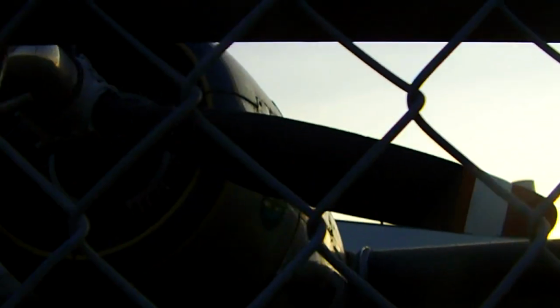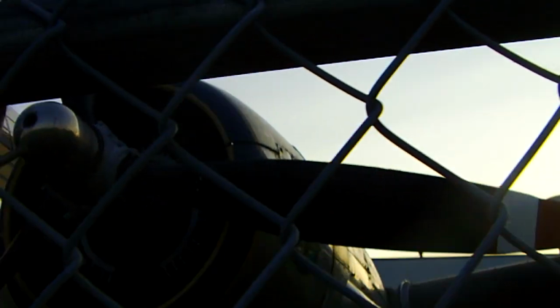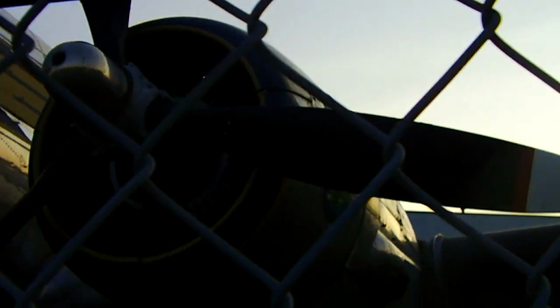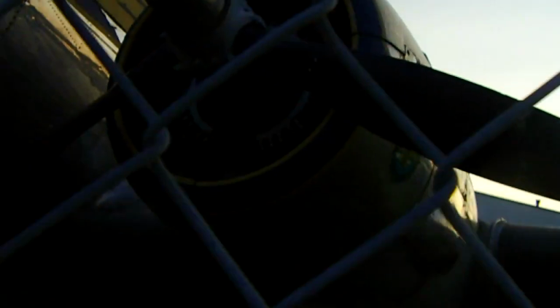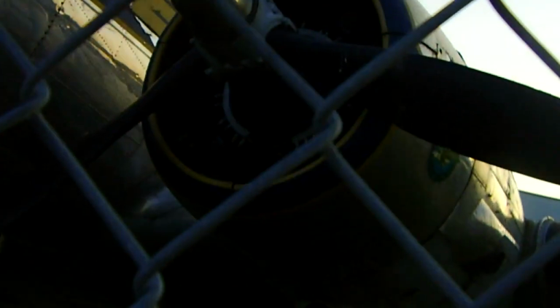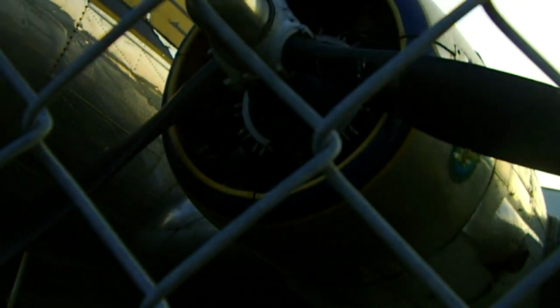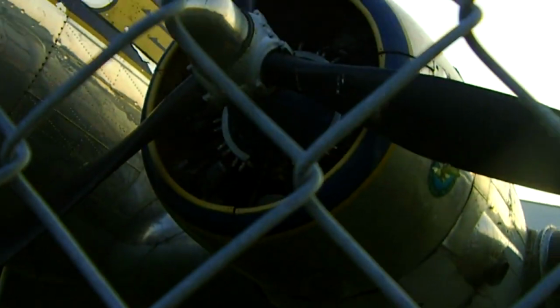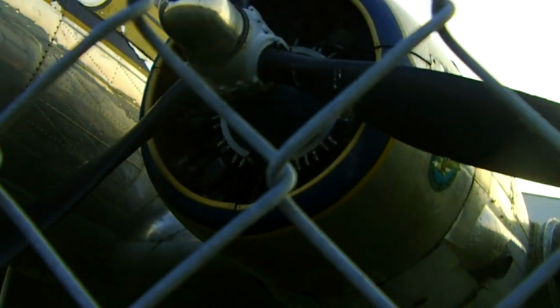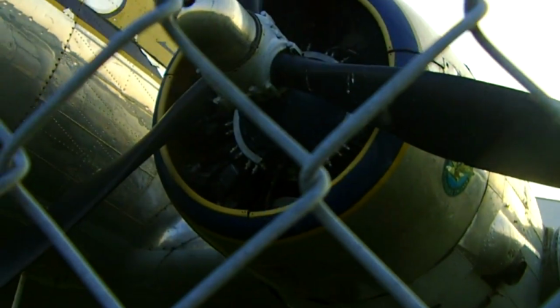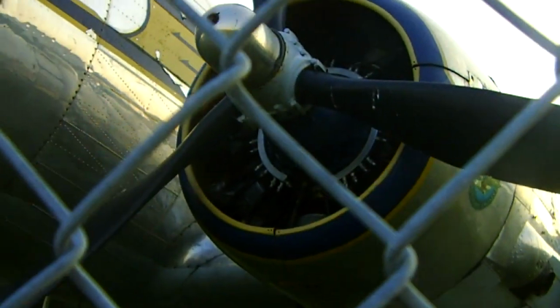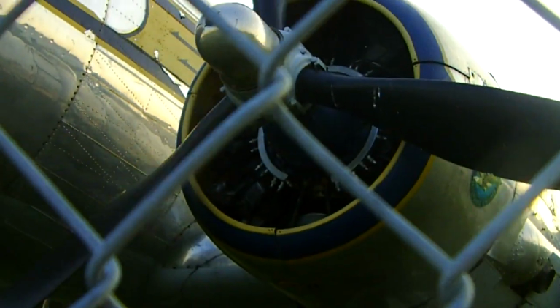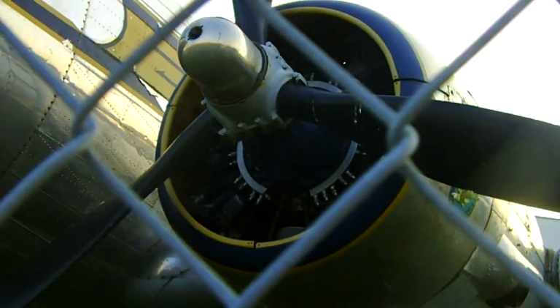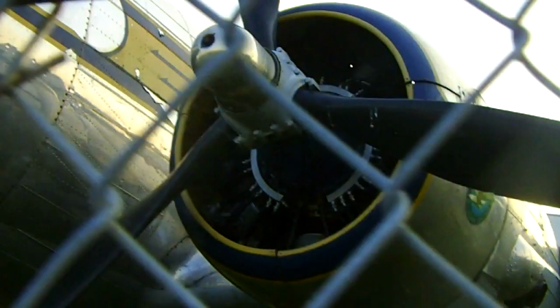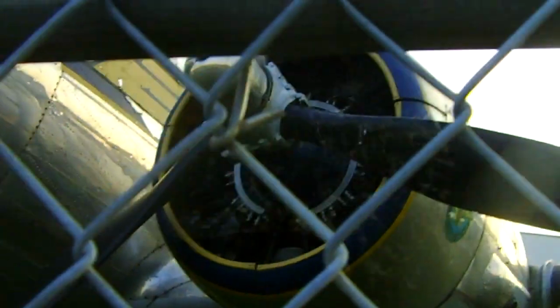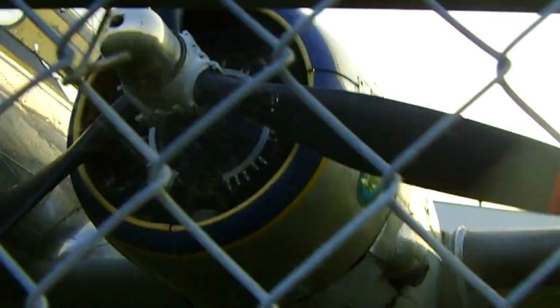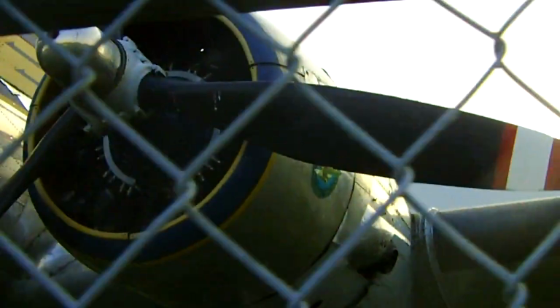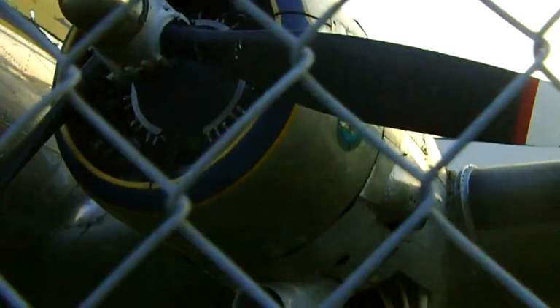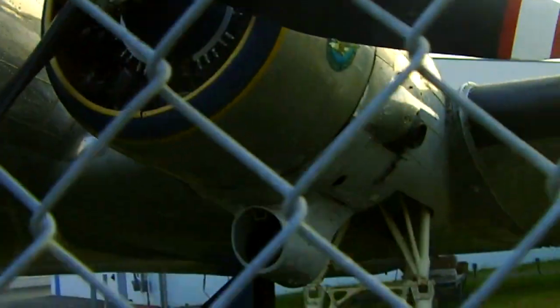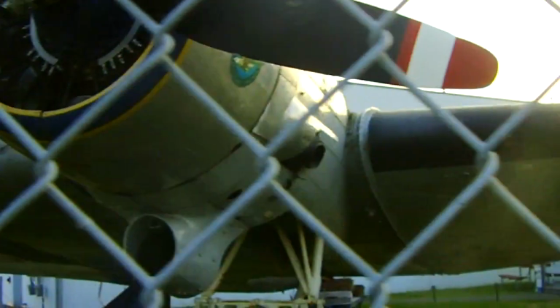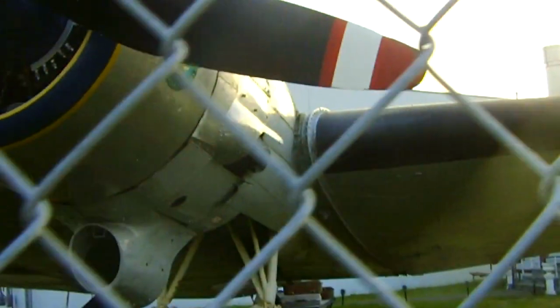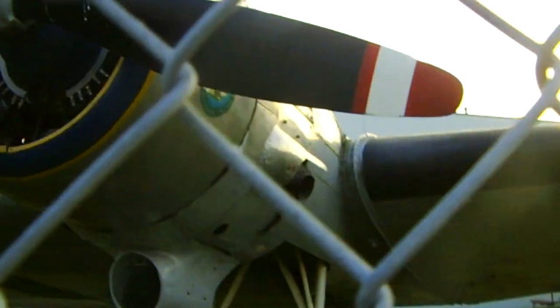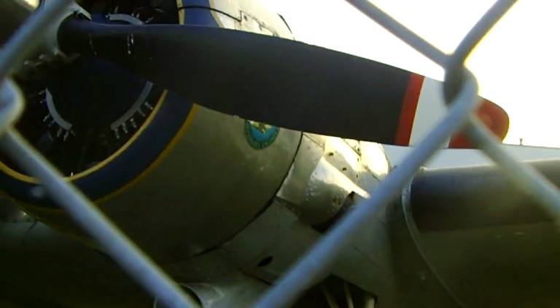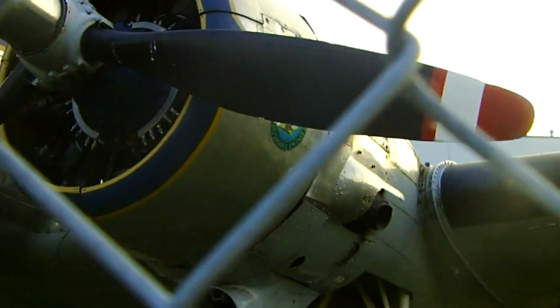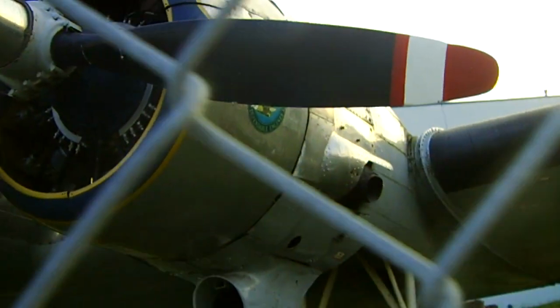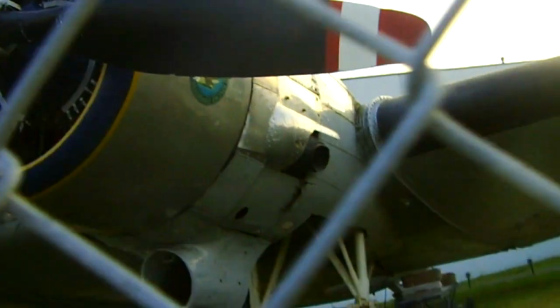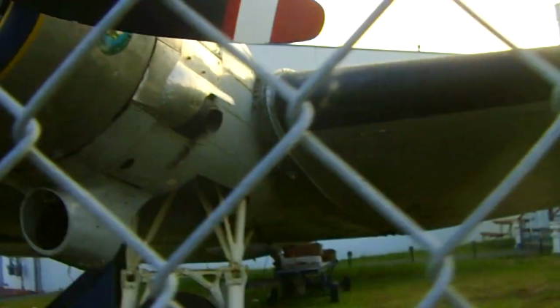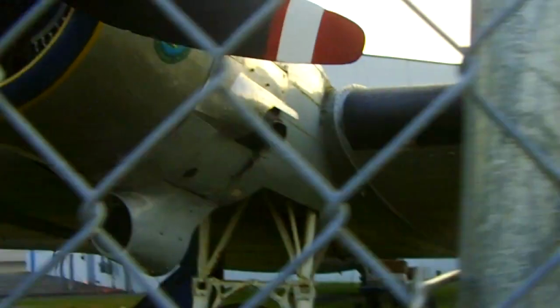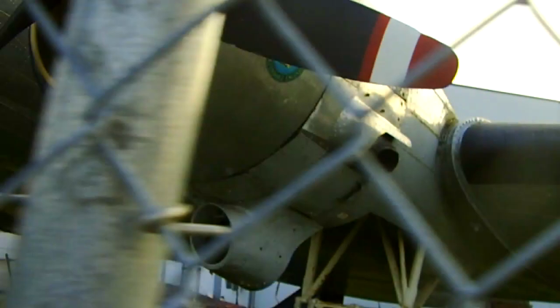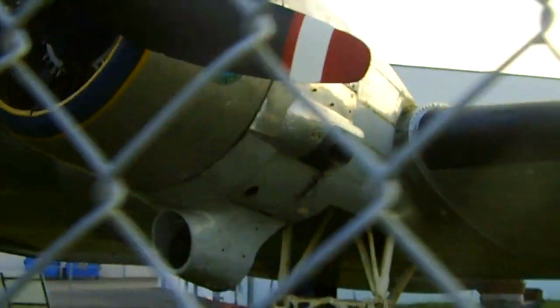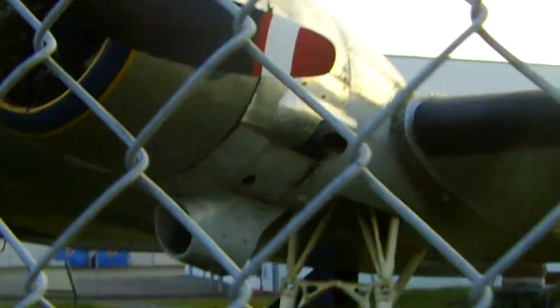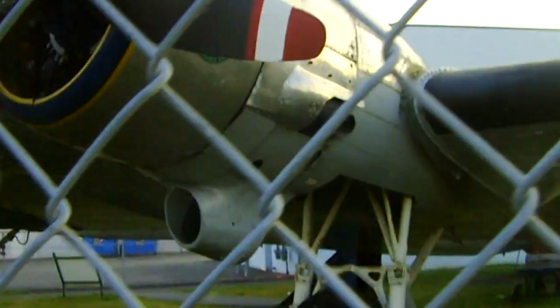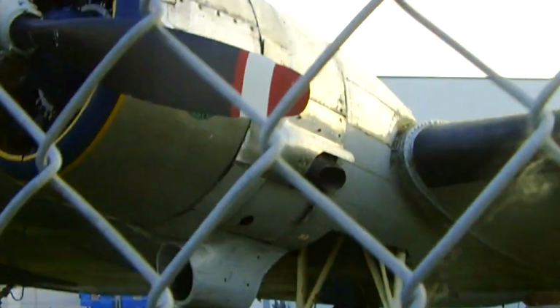They hold something like — I don't know how much oil they hold, but they hold a lot. There you have this bit of this exhaust pipe. There we go.